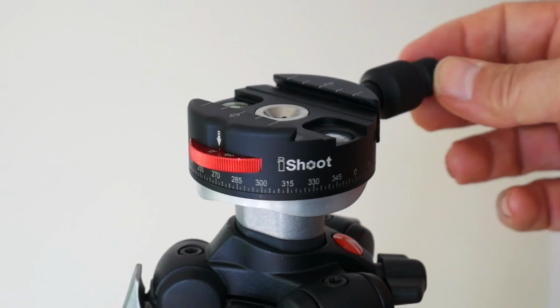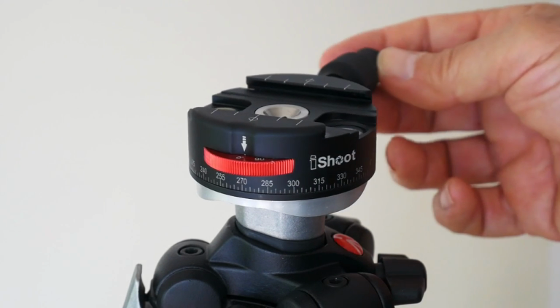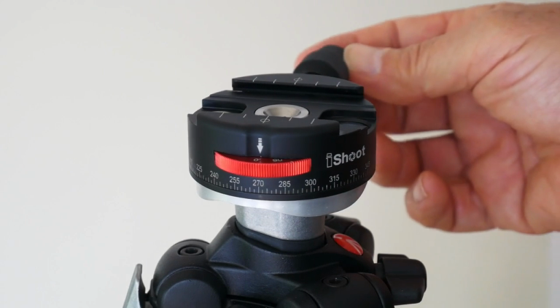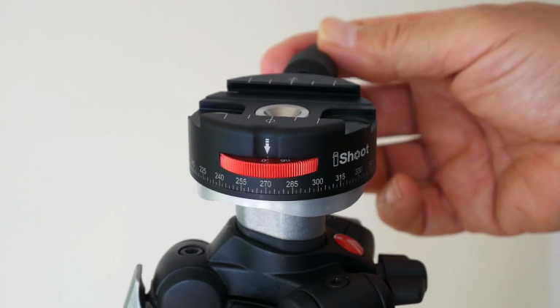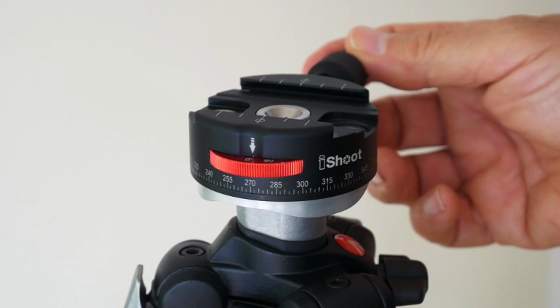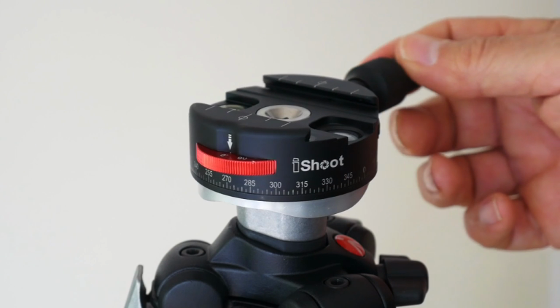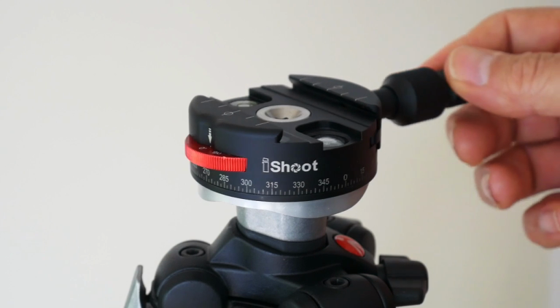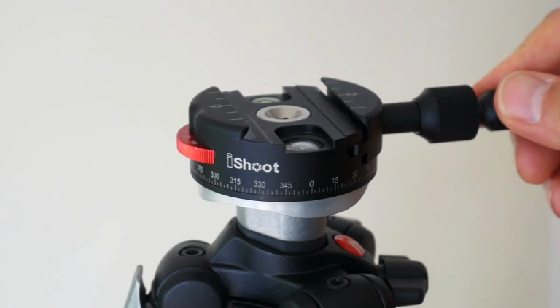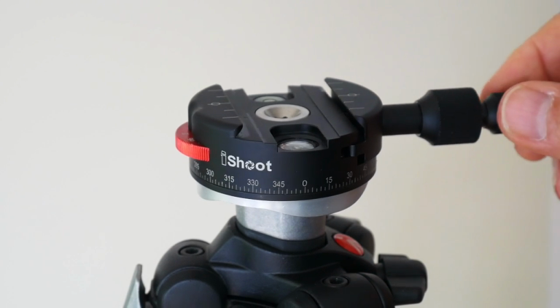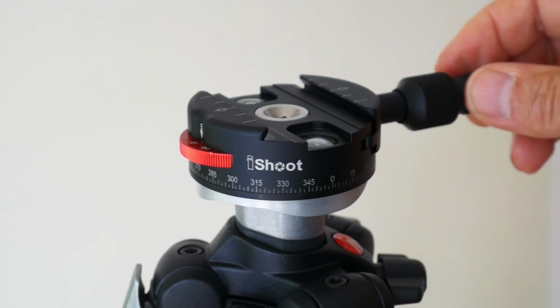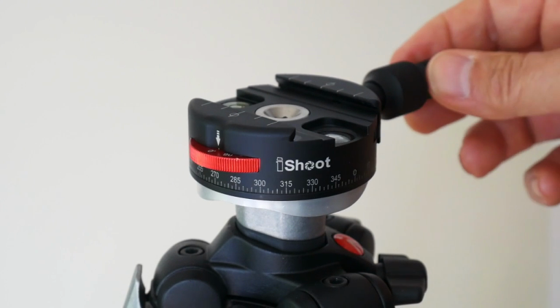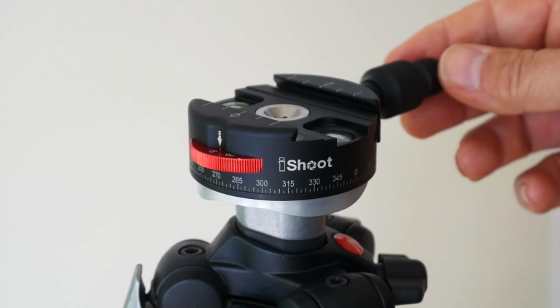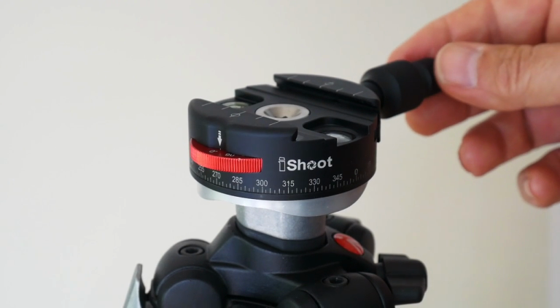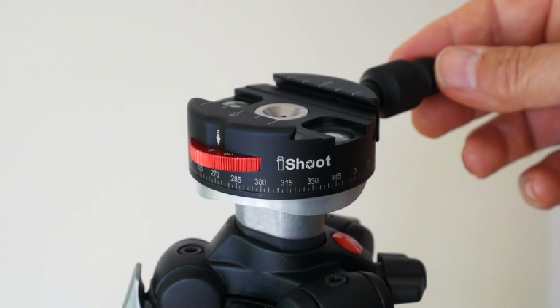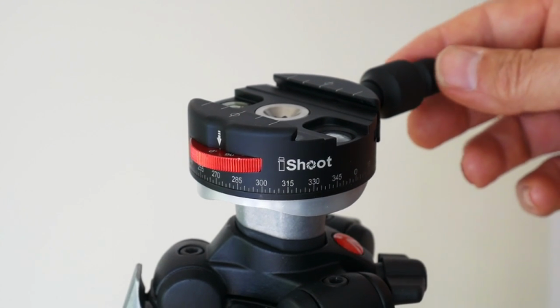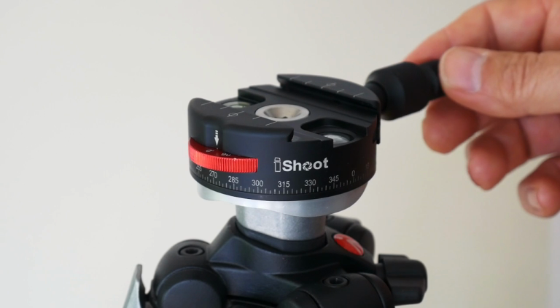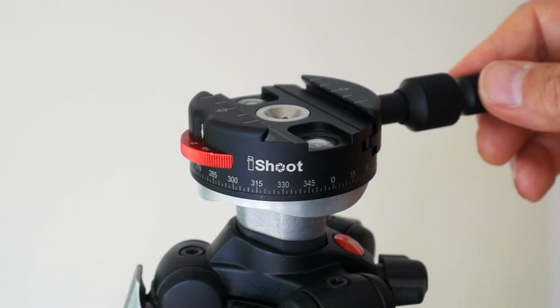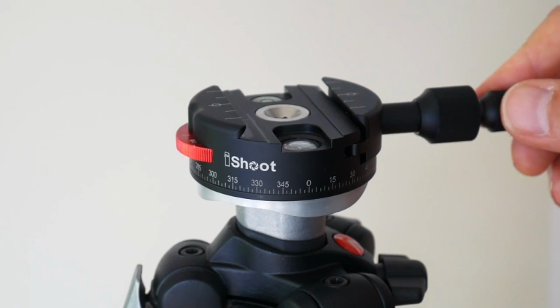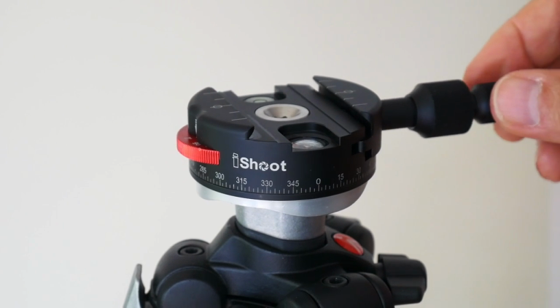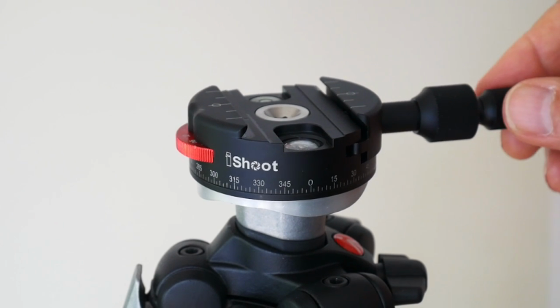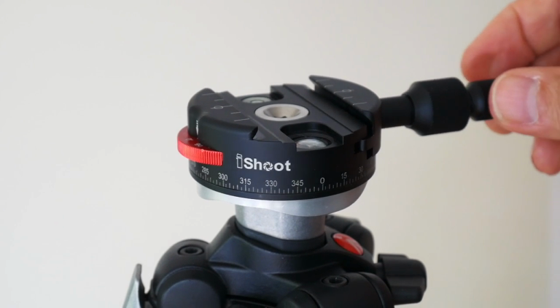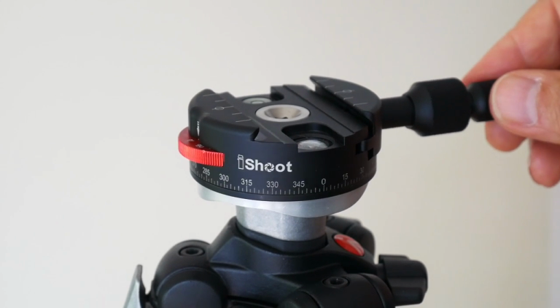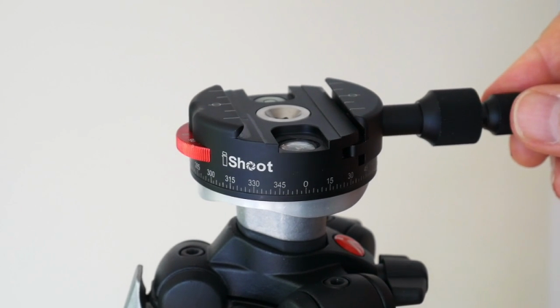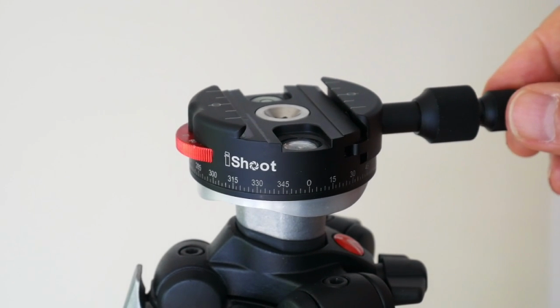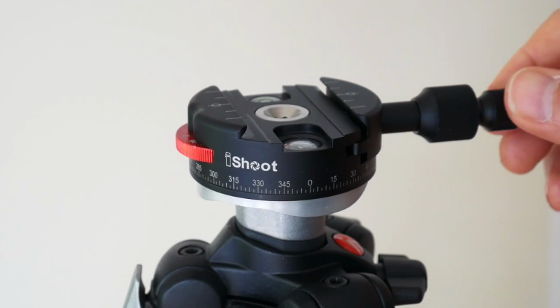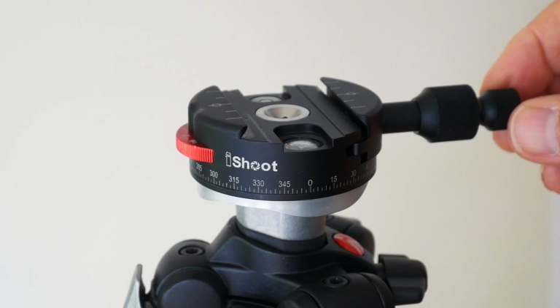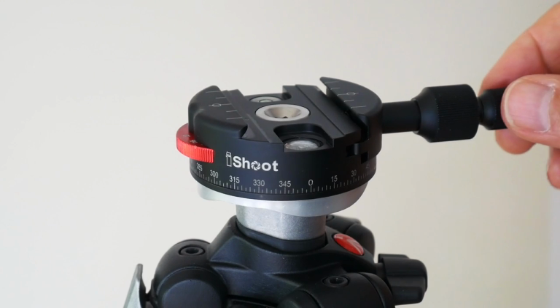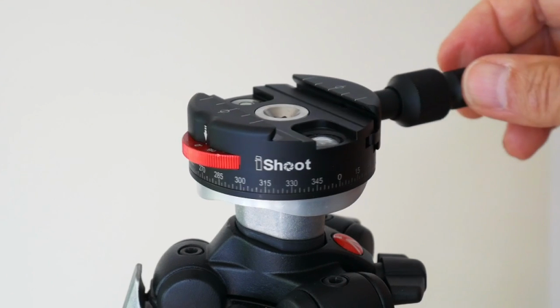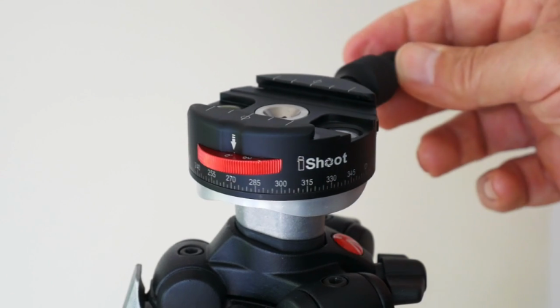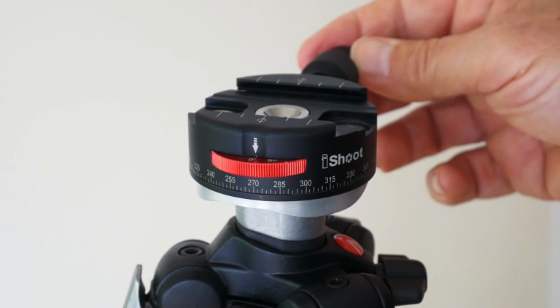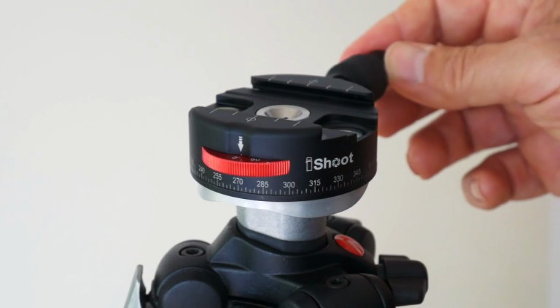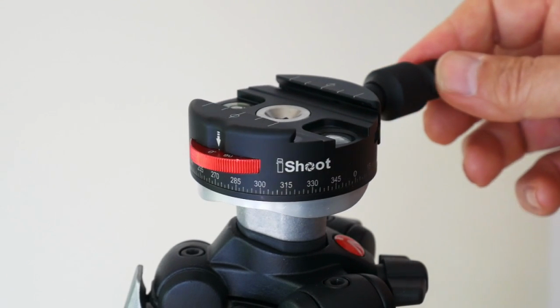I think this is possibly one defective unit — I've only ever seen this one. Maybe all of iShoot's other units are just fantastic, but the one I've got here is virtually useless. Really not happy with it at all.